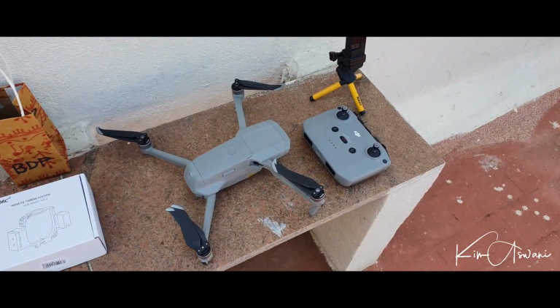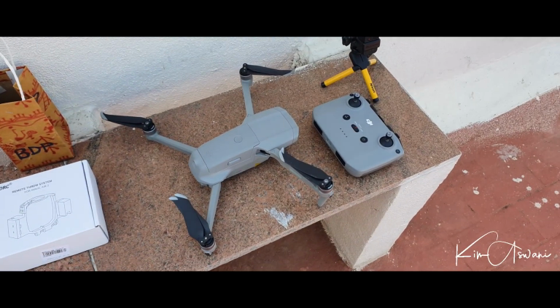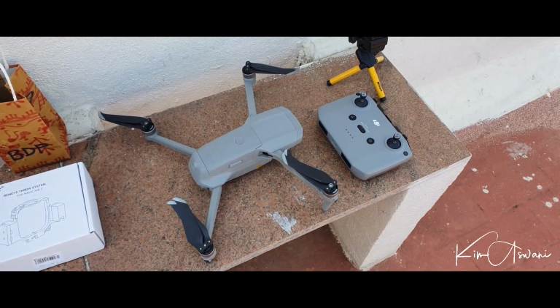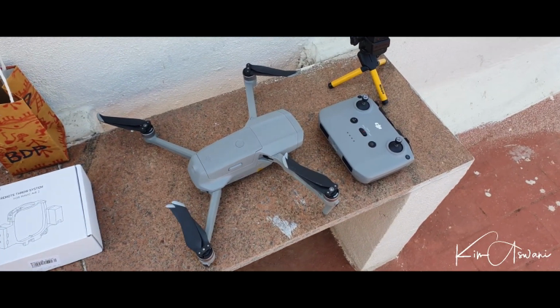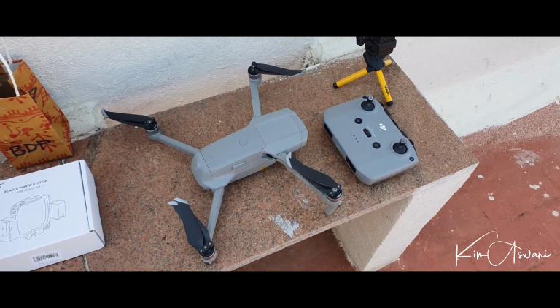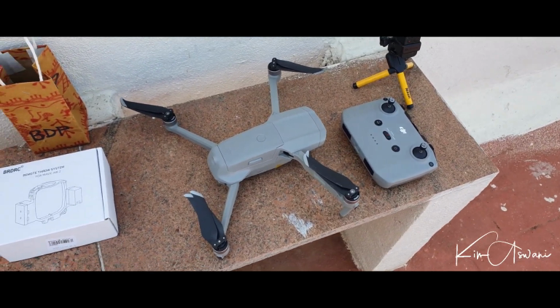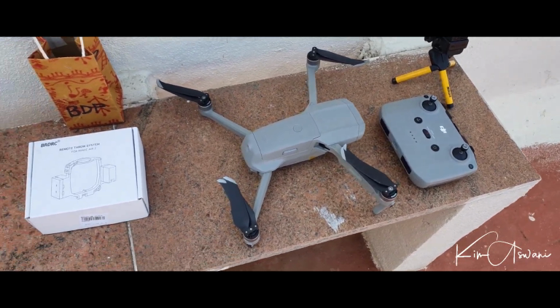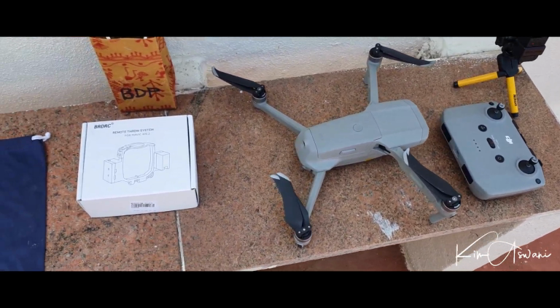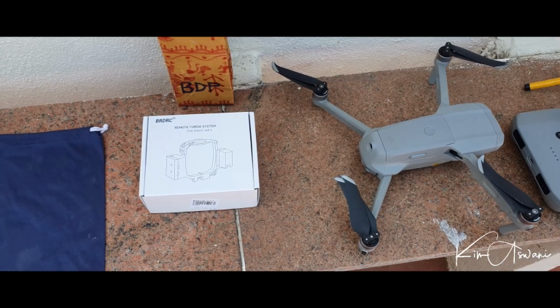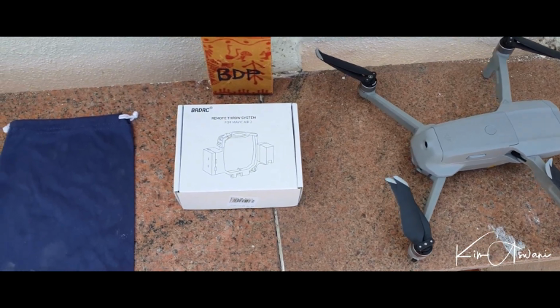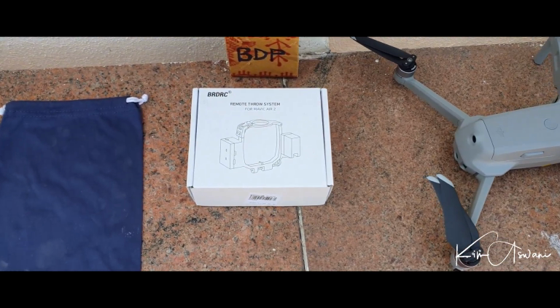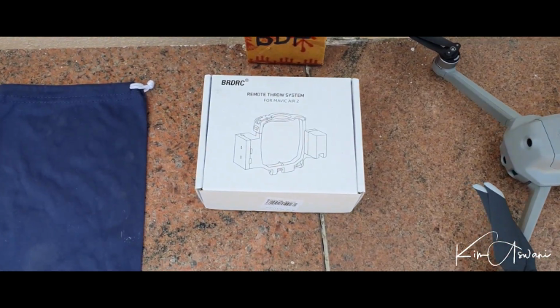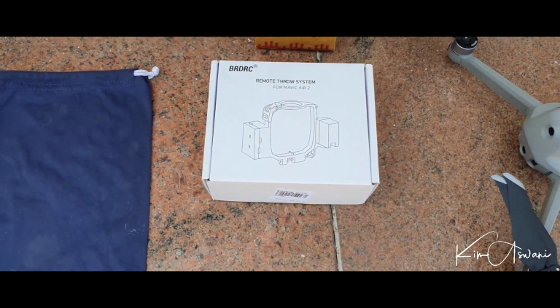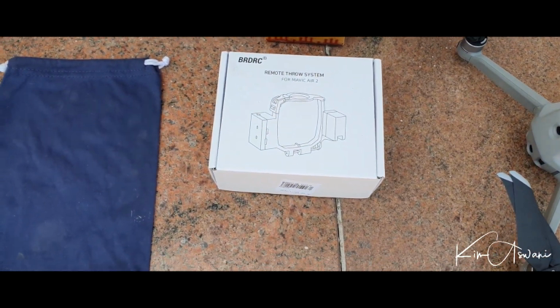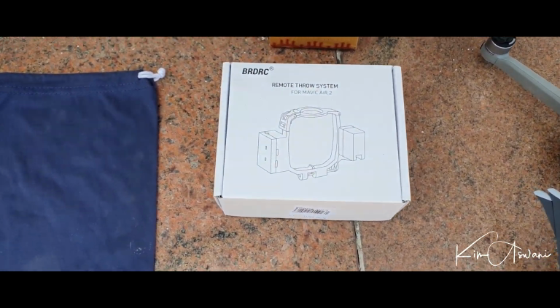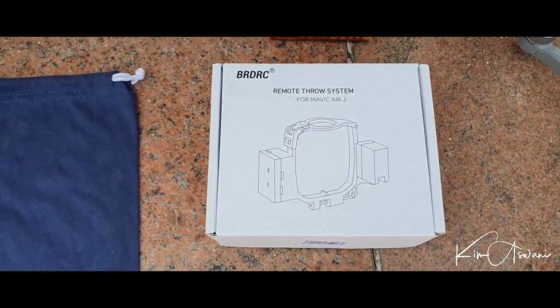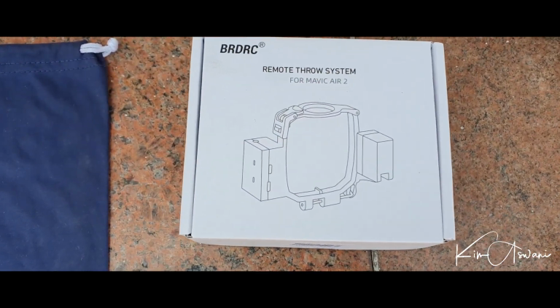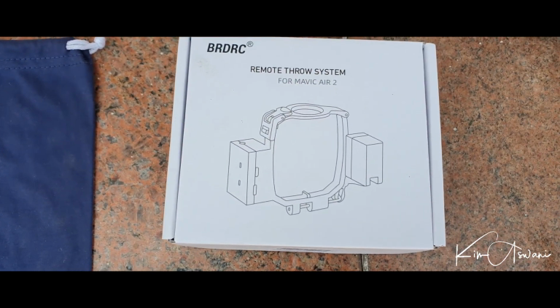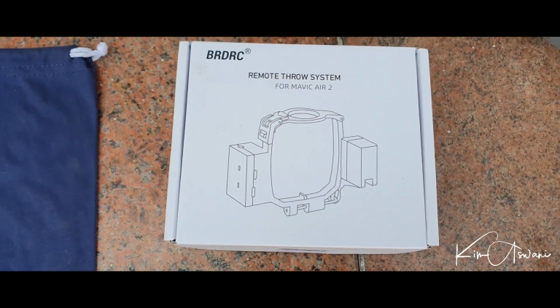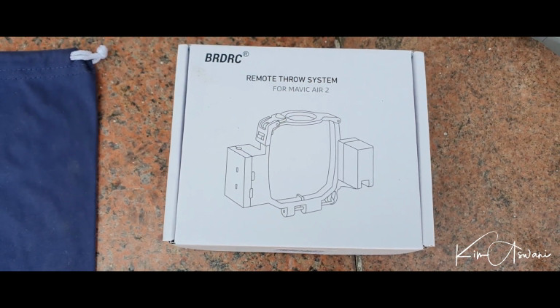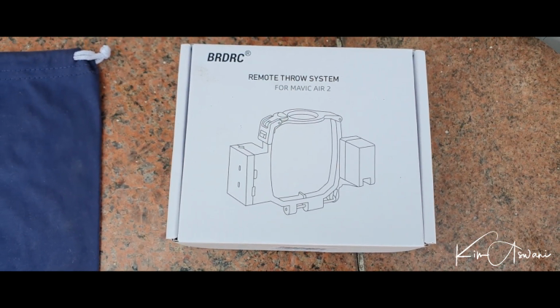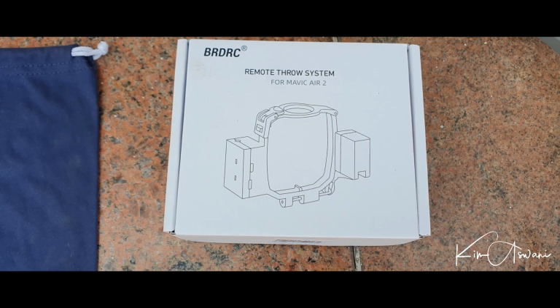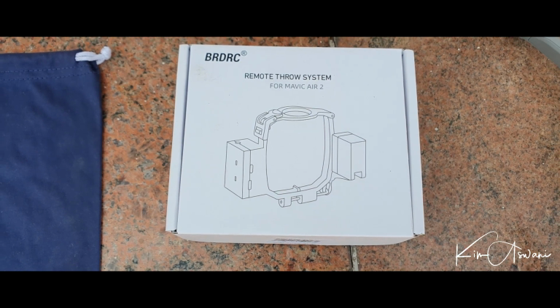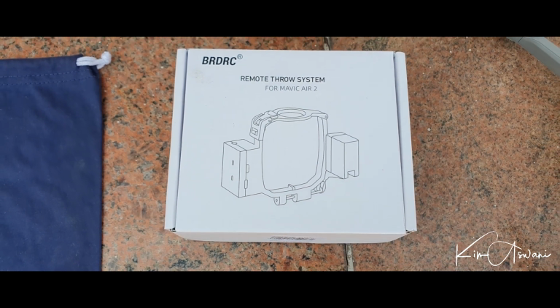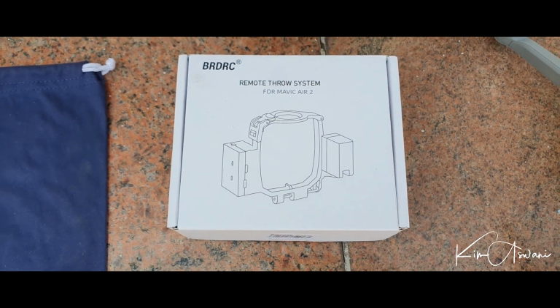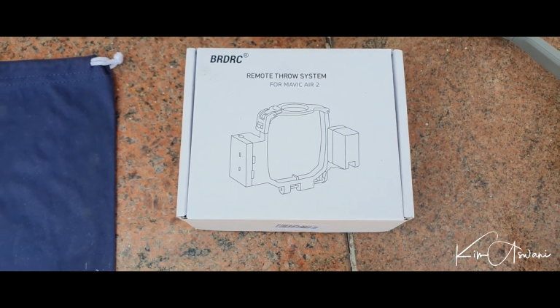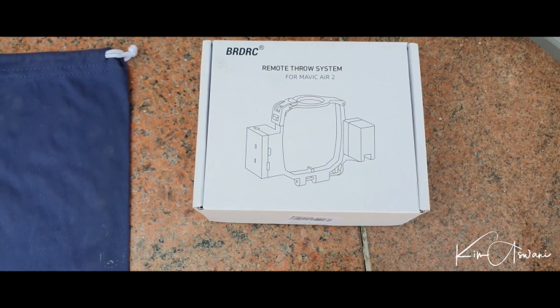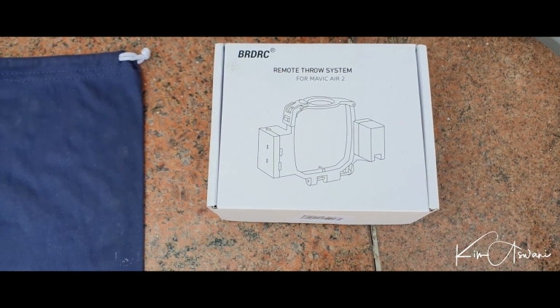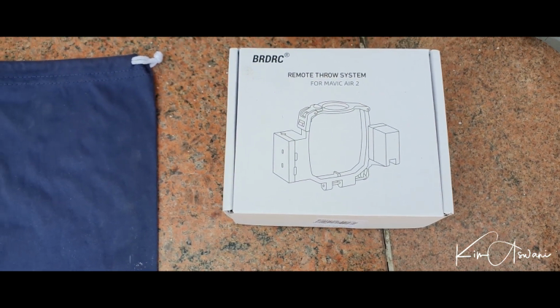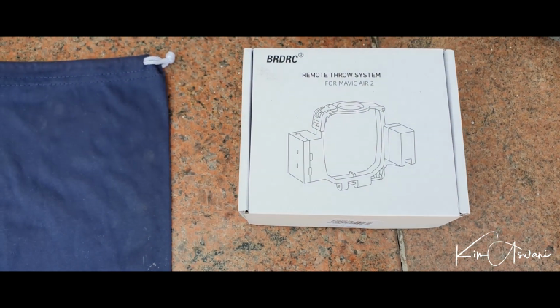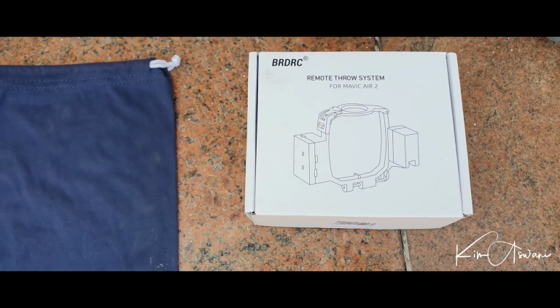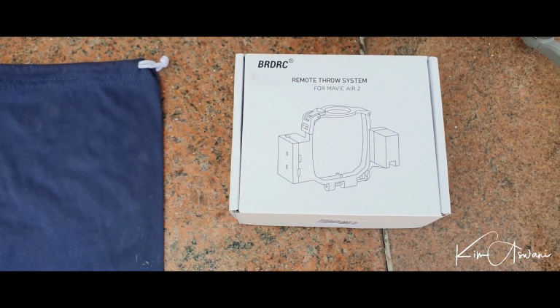That's my drone. What we have here is the remote throw system for the Mavic Air. It is compatible for the Mavic Air, Mavic Pro, Mavic 2 and Zoom as well.